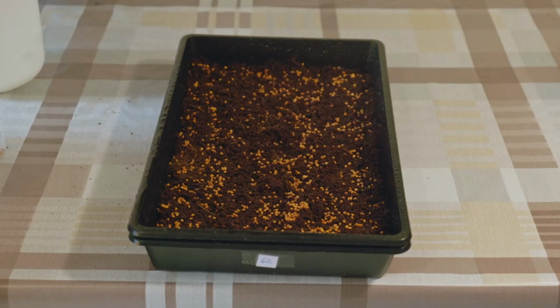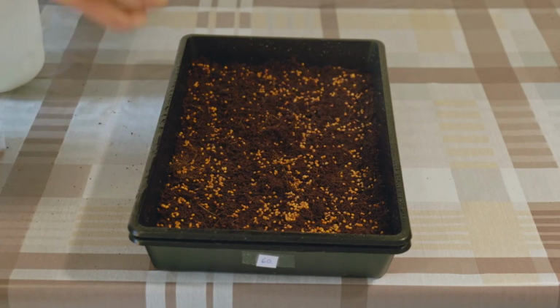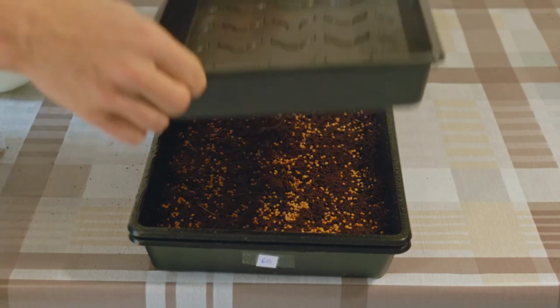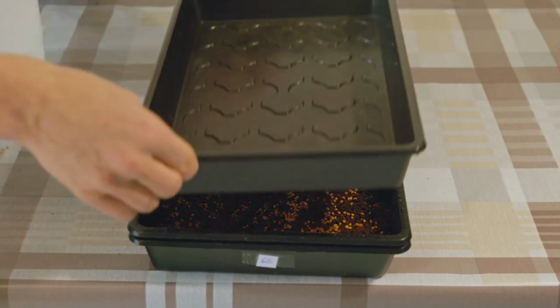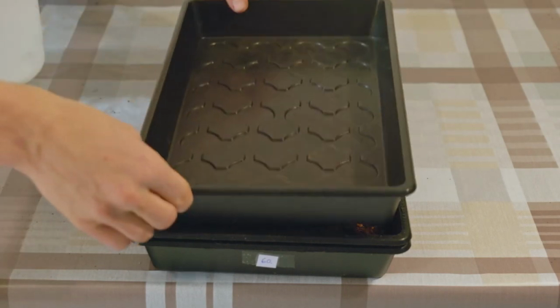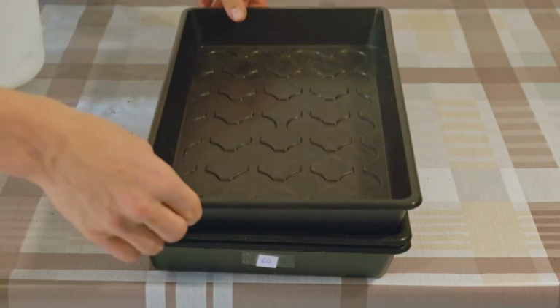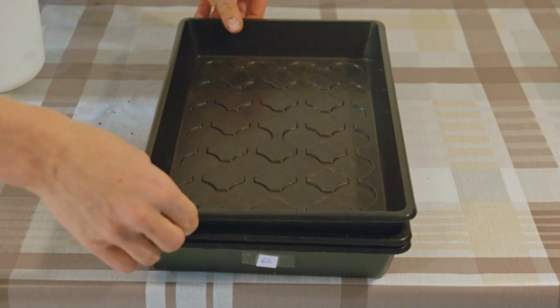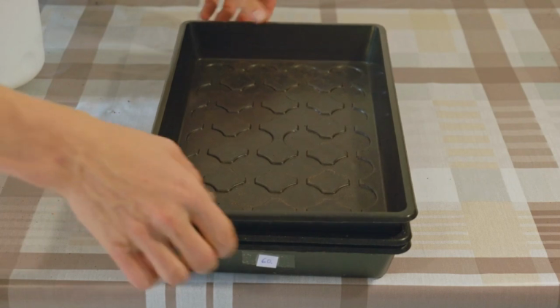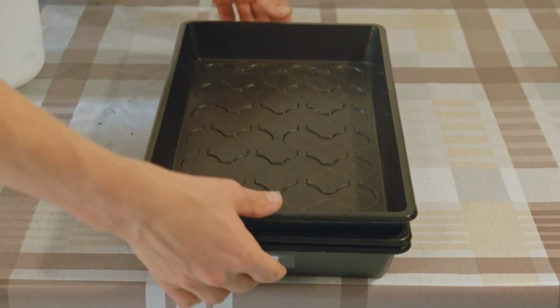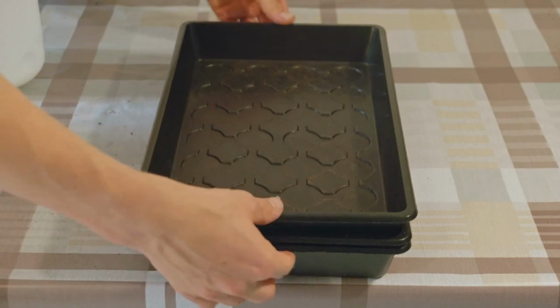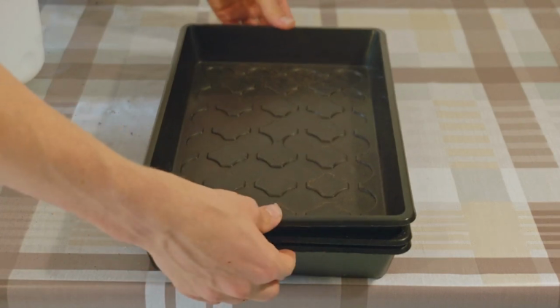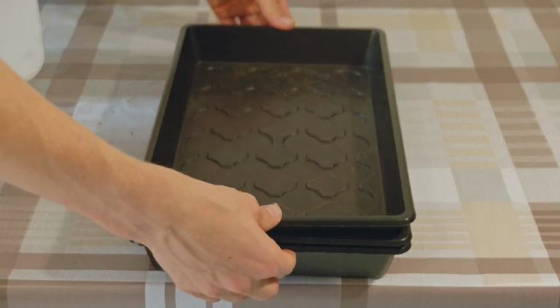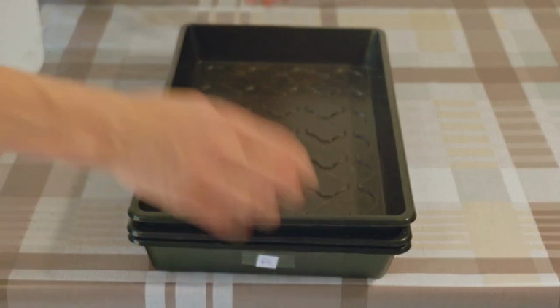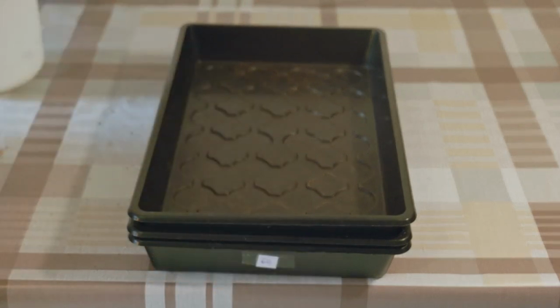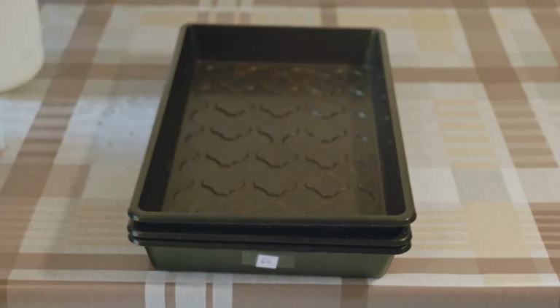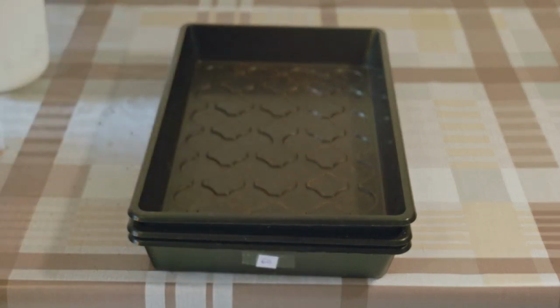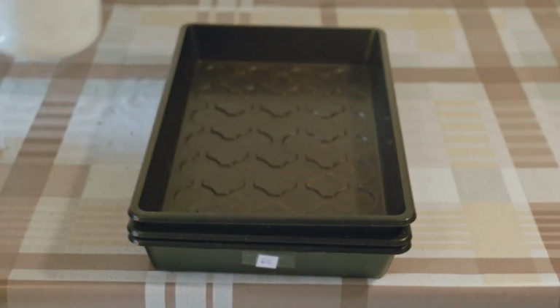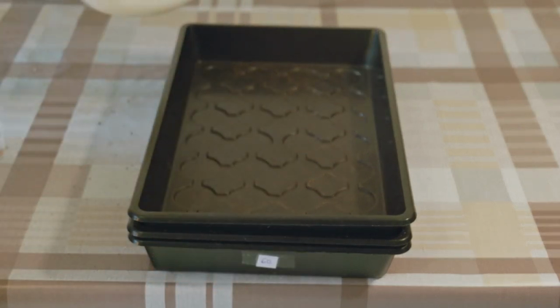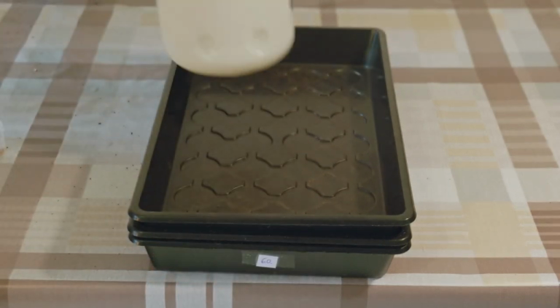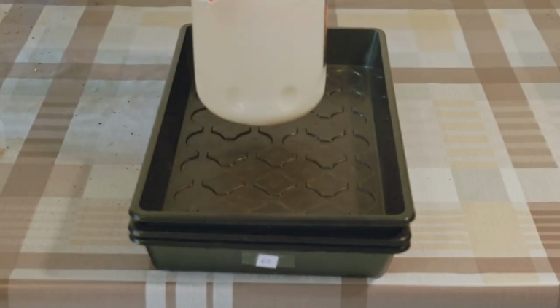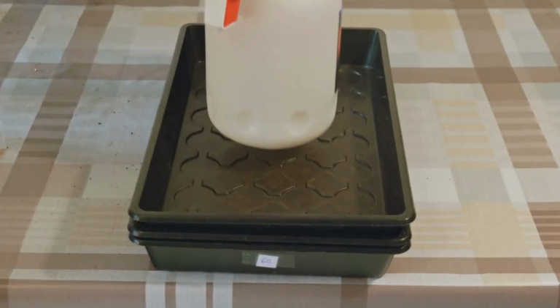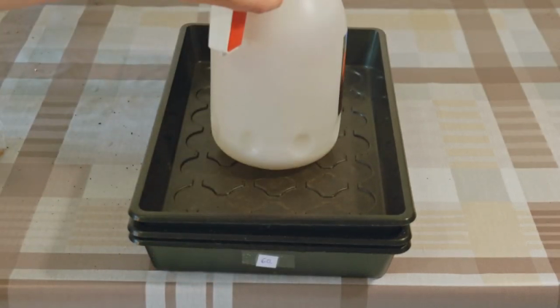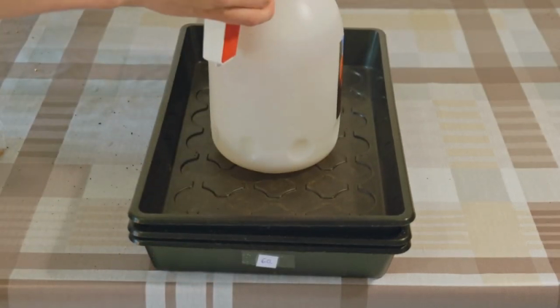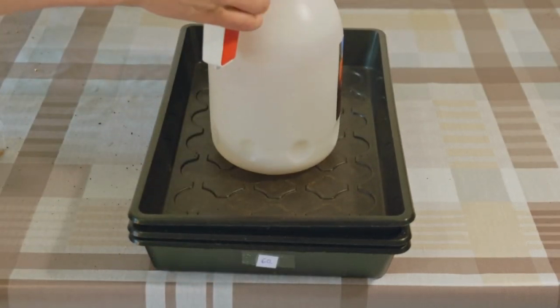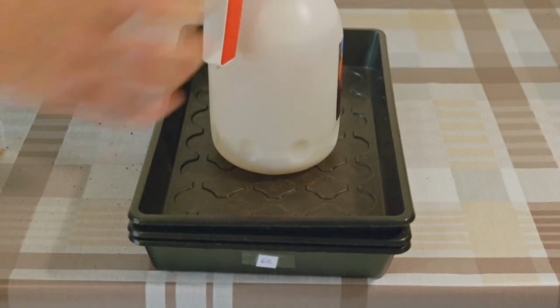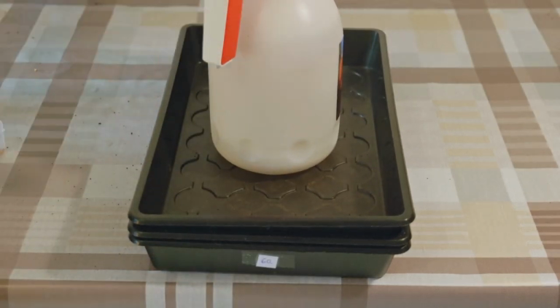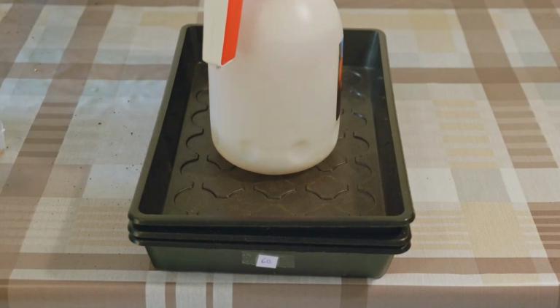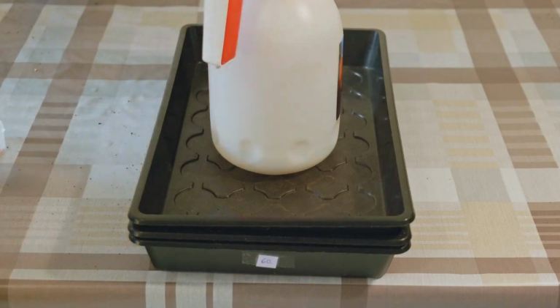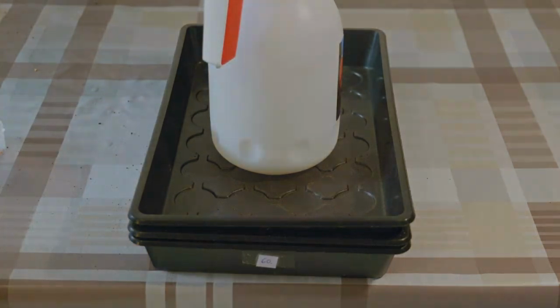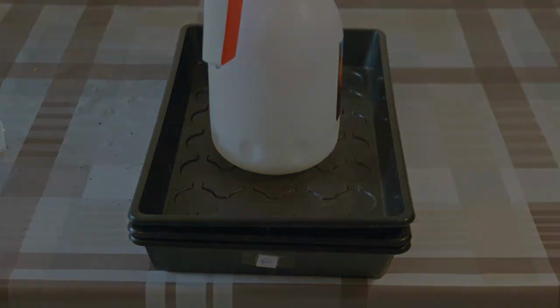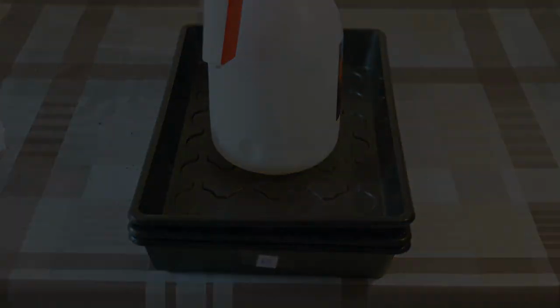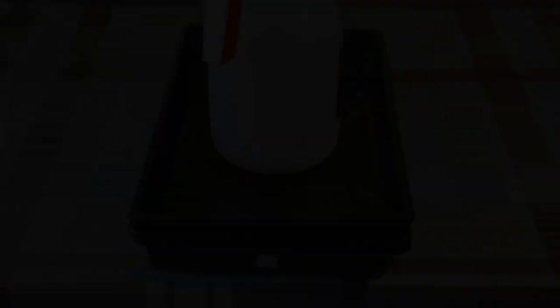For the first day we add an empty tray on top with a little weight. This stimulates the seeds to grow their roots downwards.